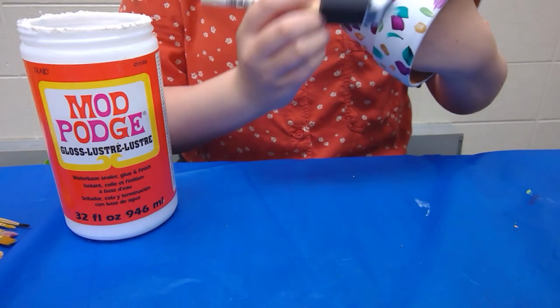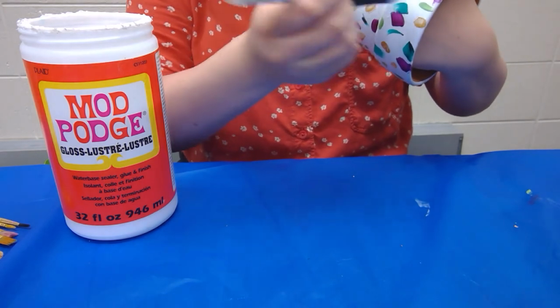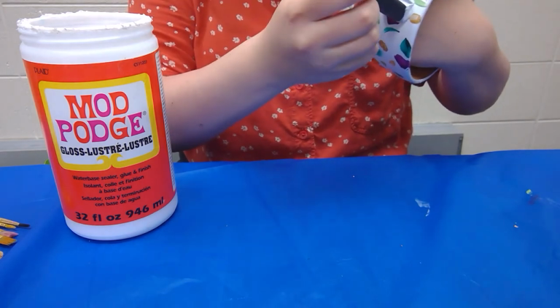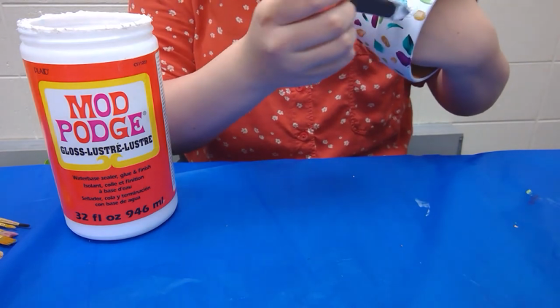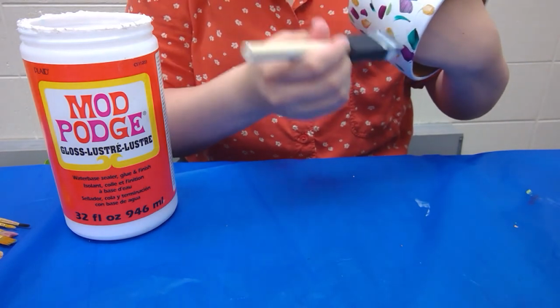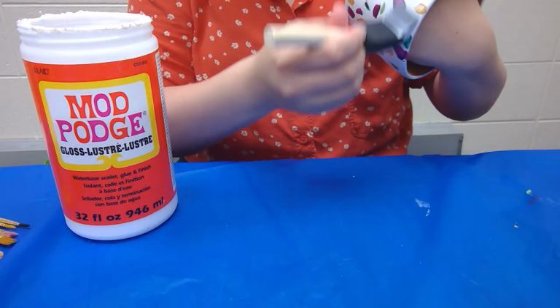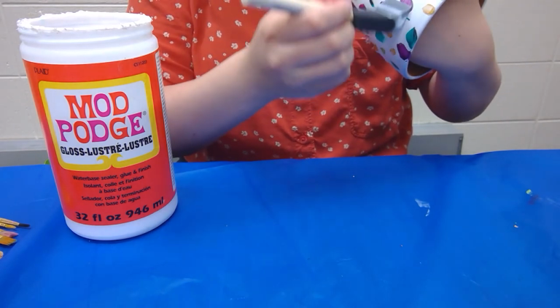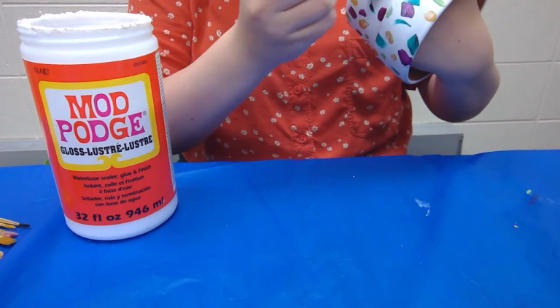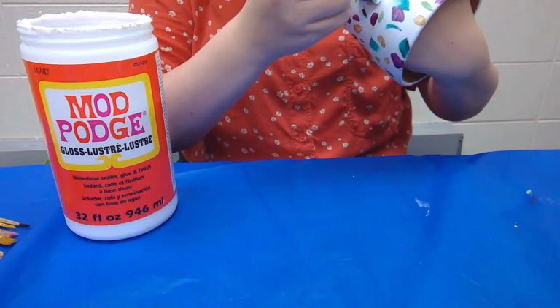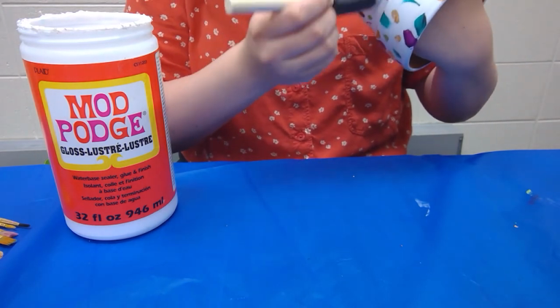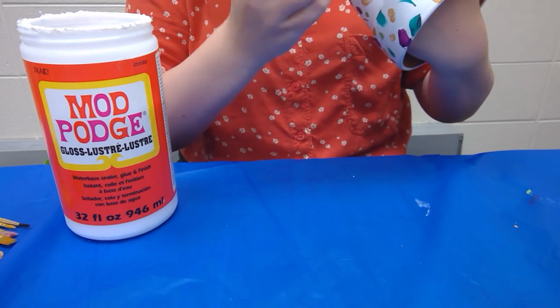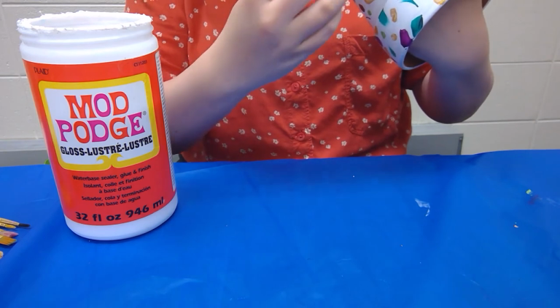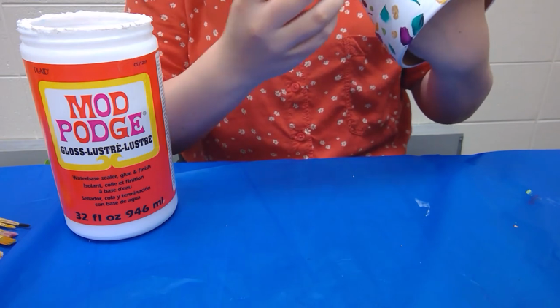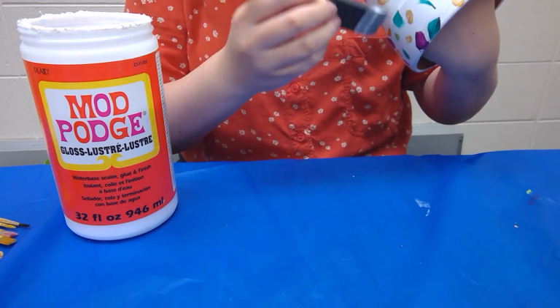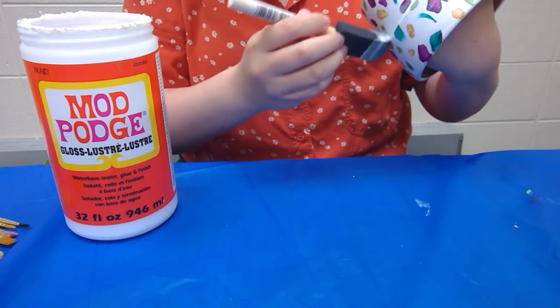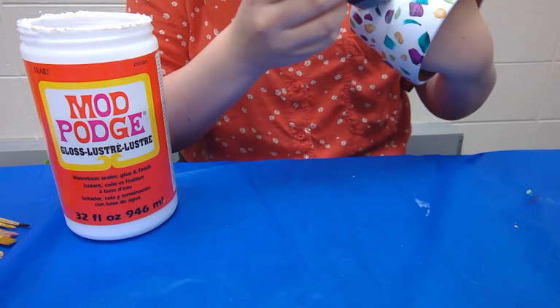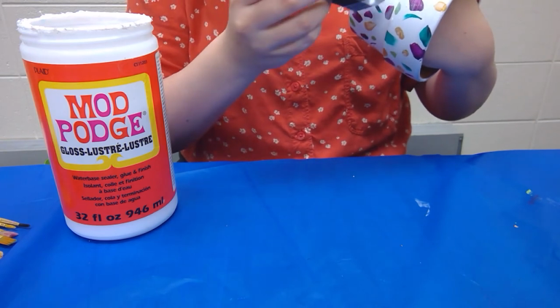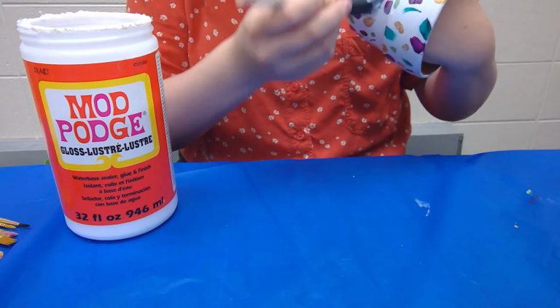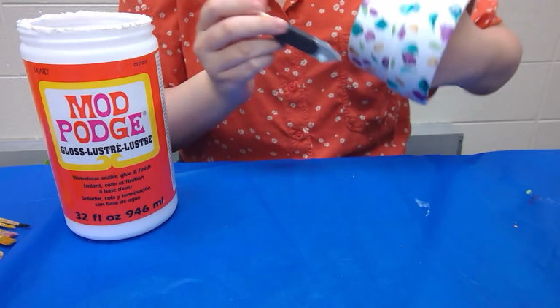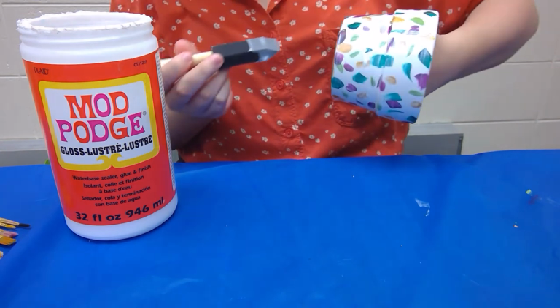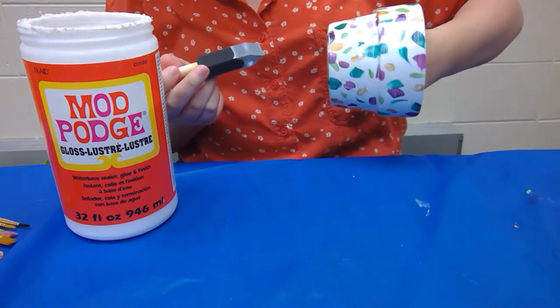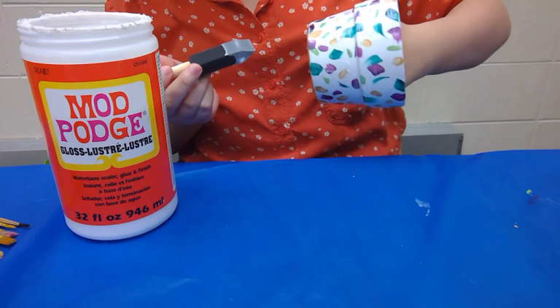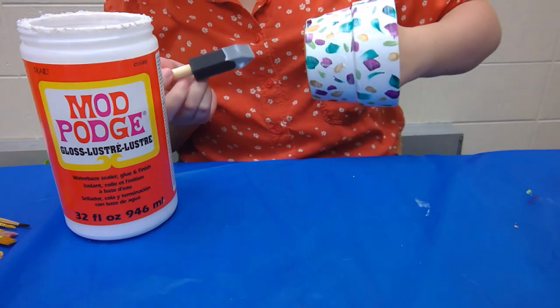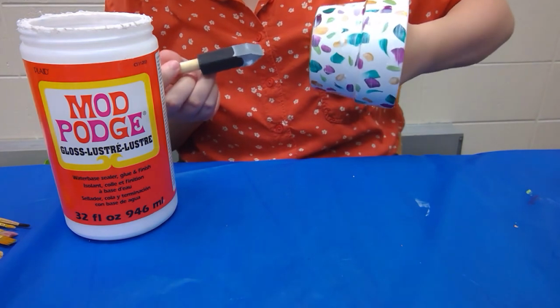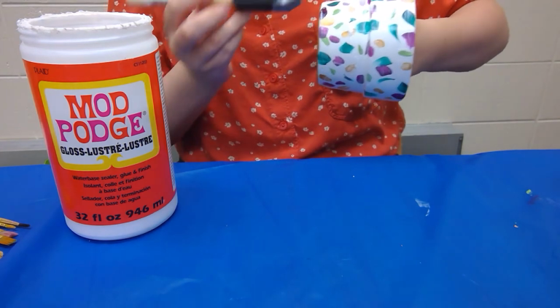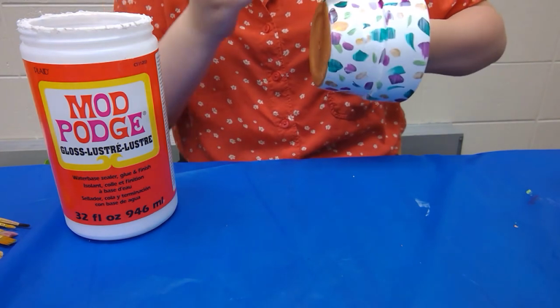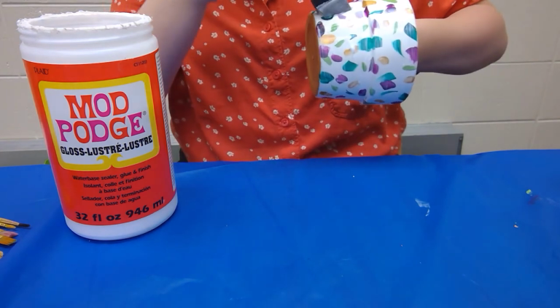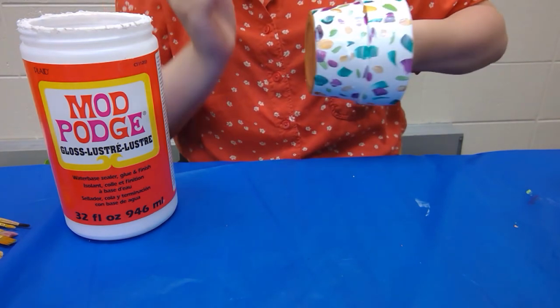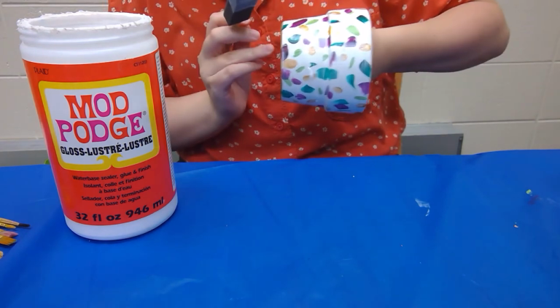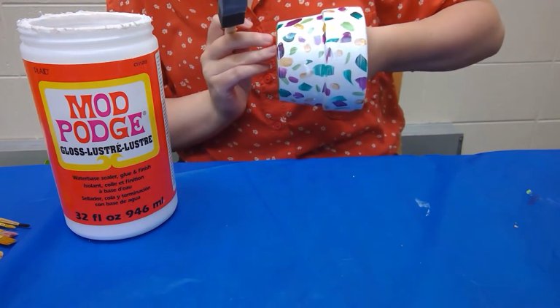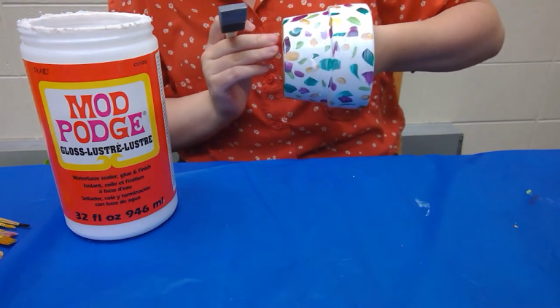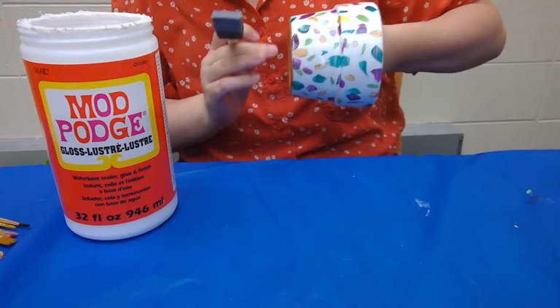You don't need a thick coat, just something nice and thin, and once it's all dry it will dry clear so you don't have to worry about the white marks you're seeing here.